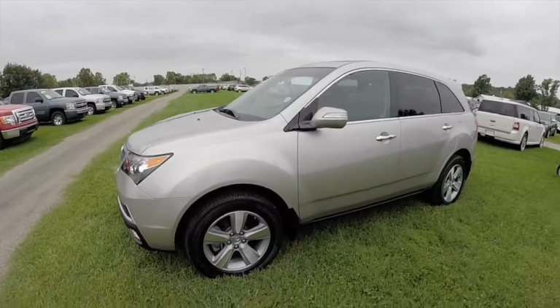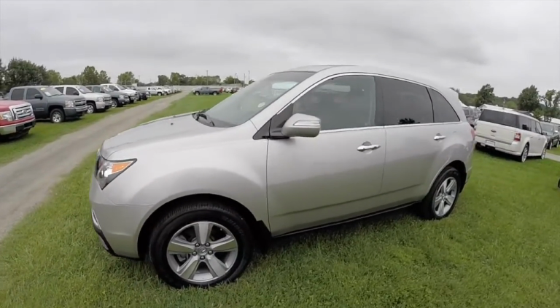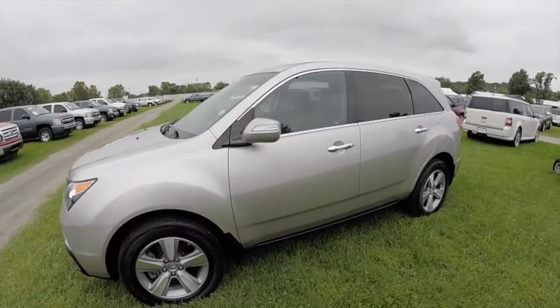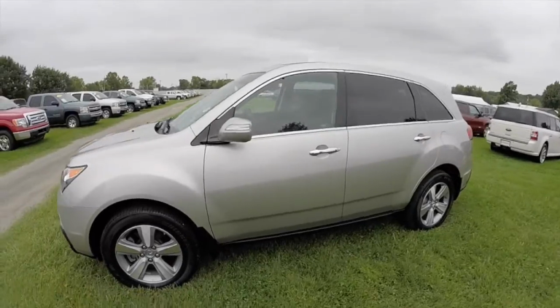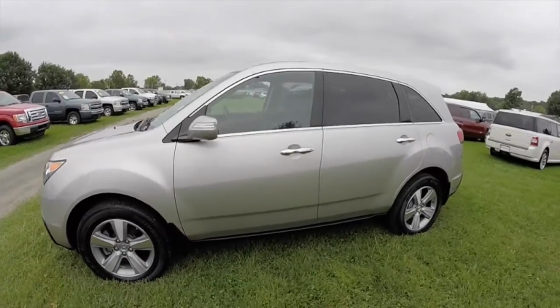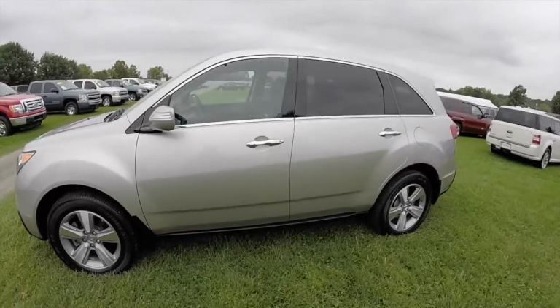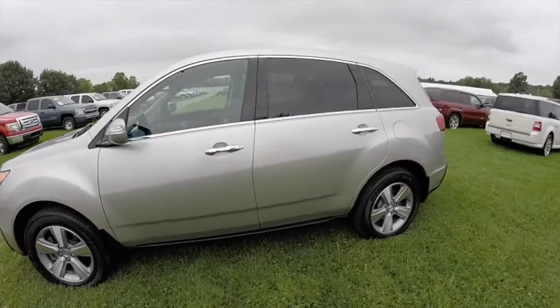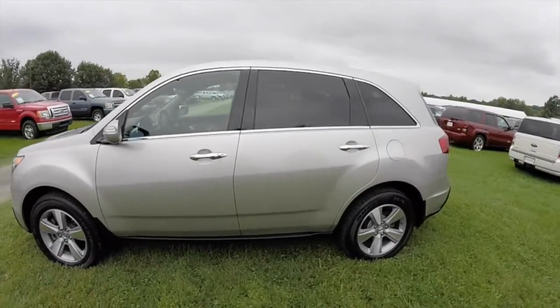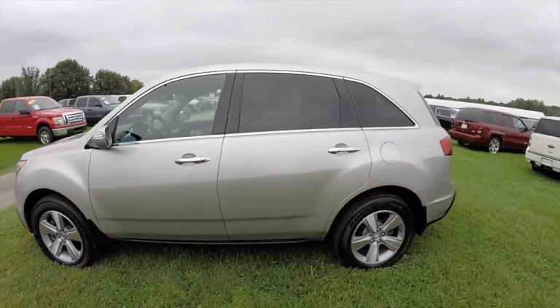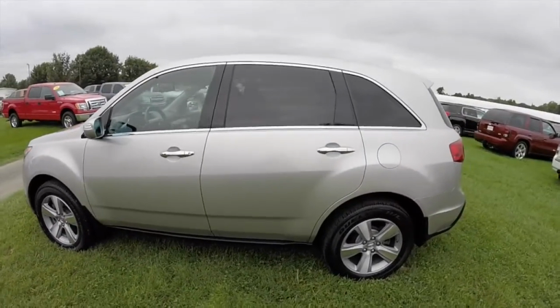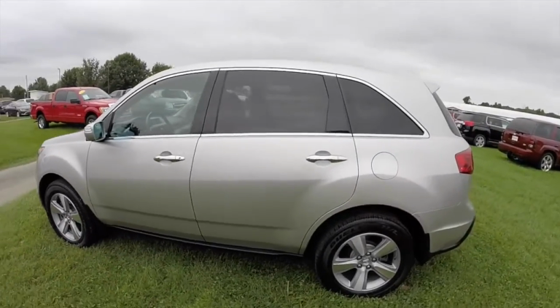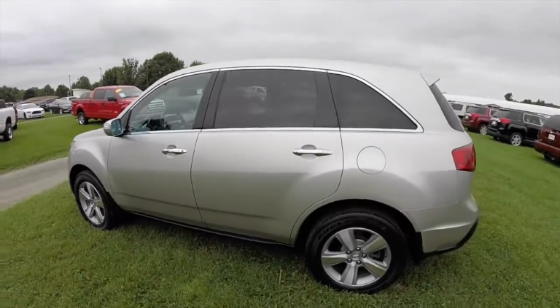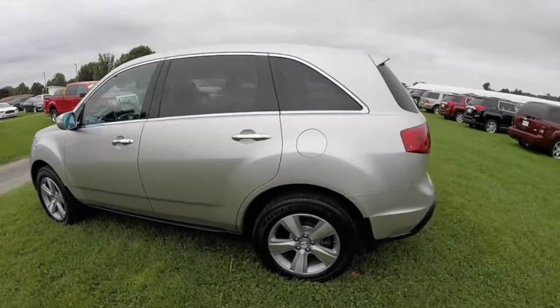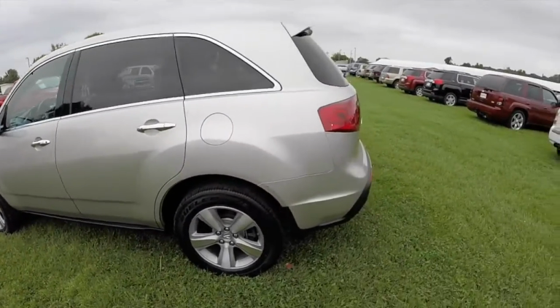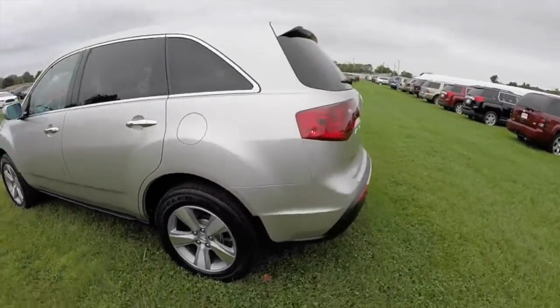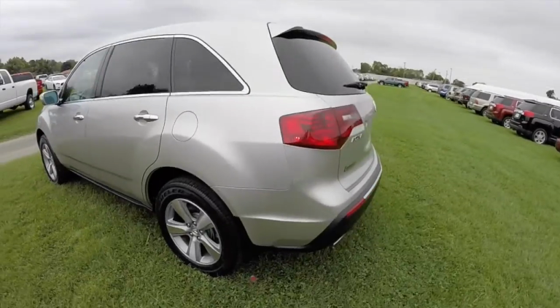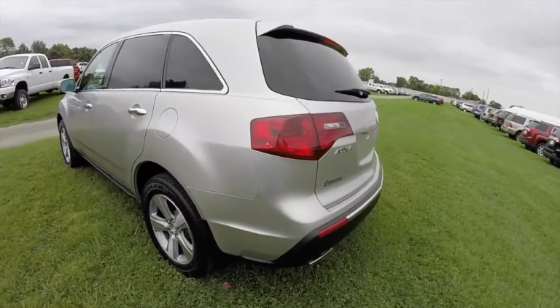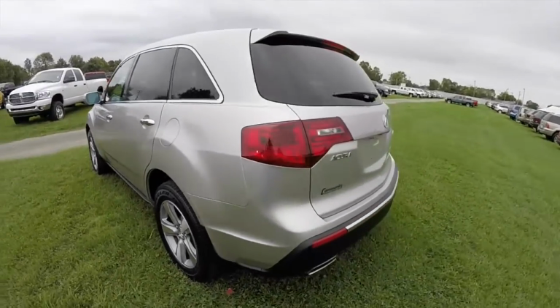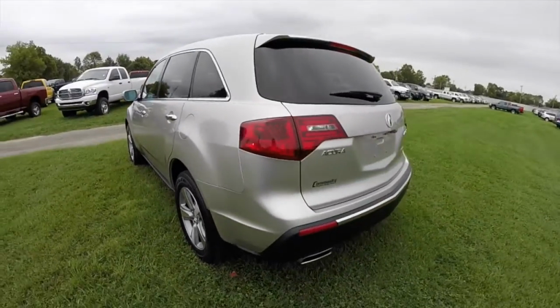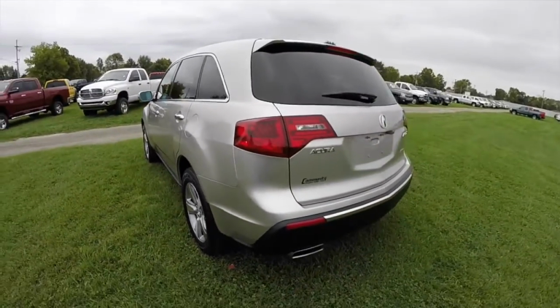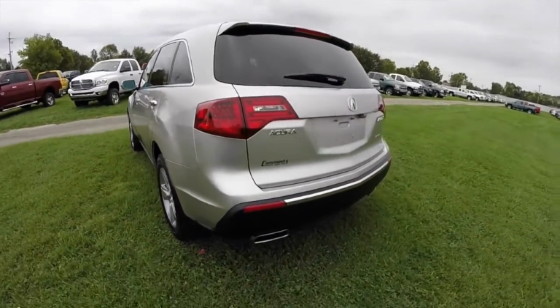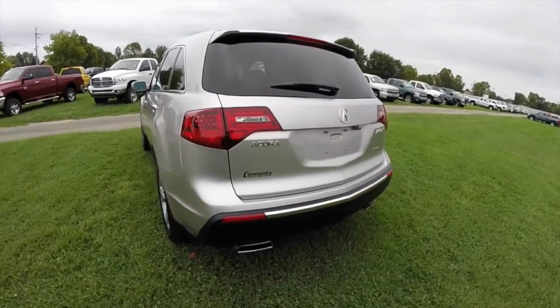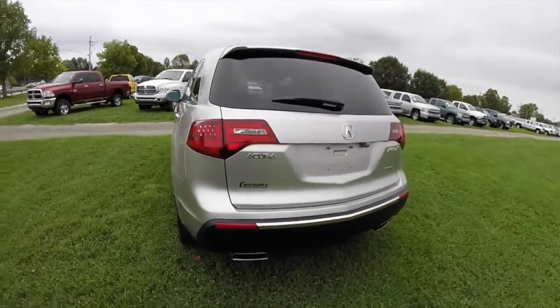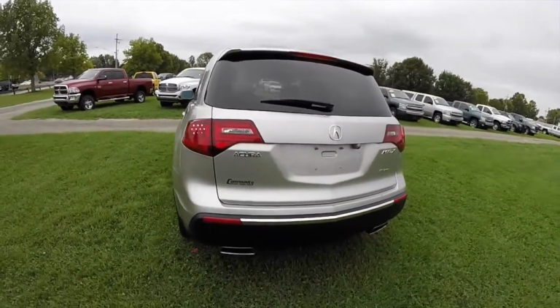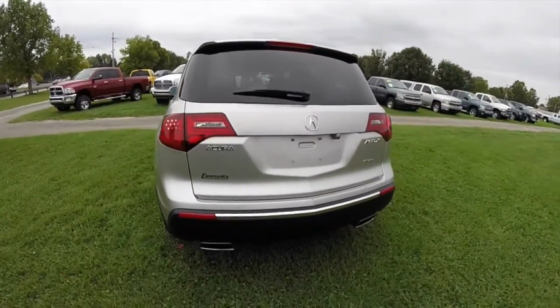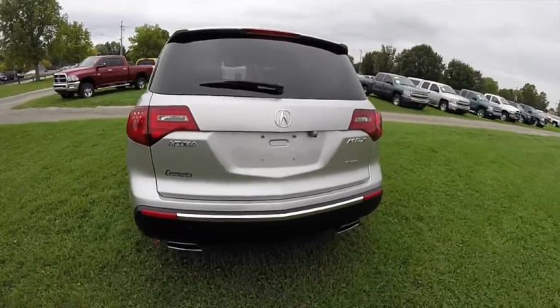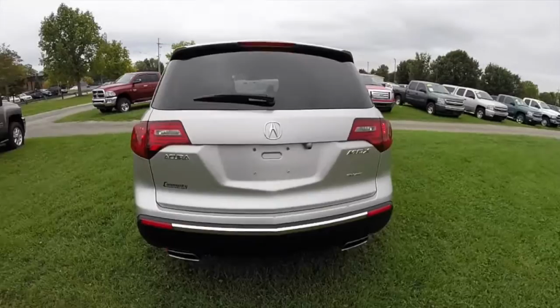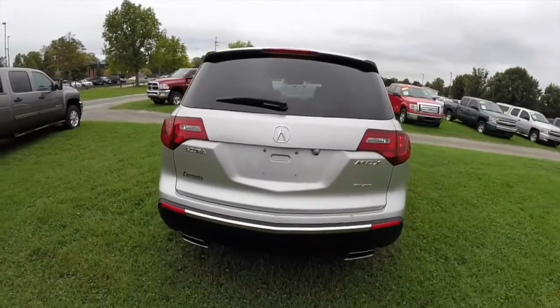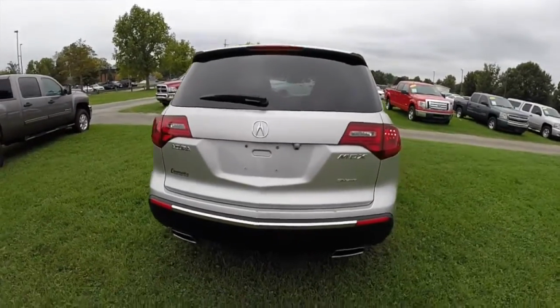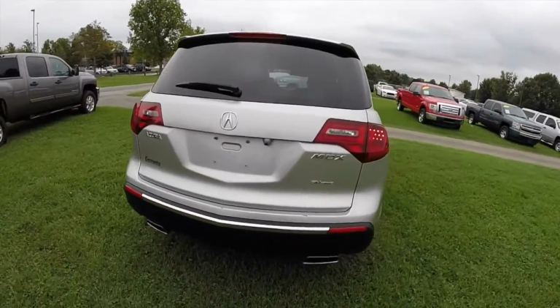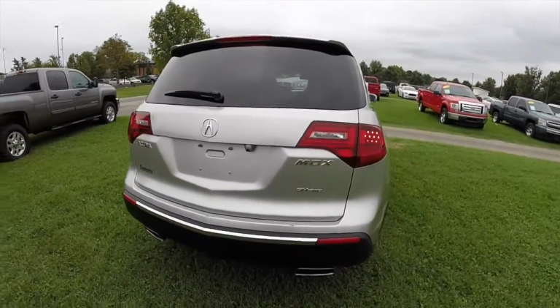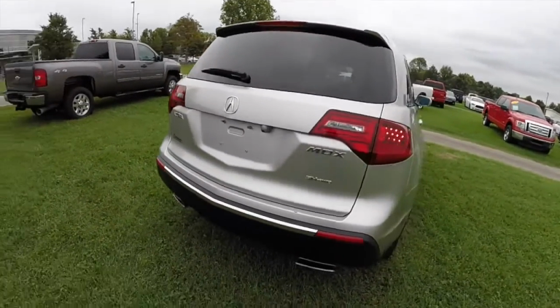This MDX is painted in palladium metallic clear coat and has the ebony leather seating surfaces. This vehicle is an all-wheel drive, powered by a 3.7 liter V6 engine with a six-speed automatic transmission.